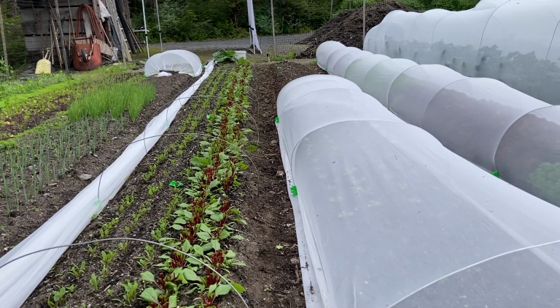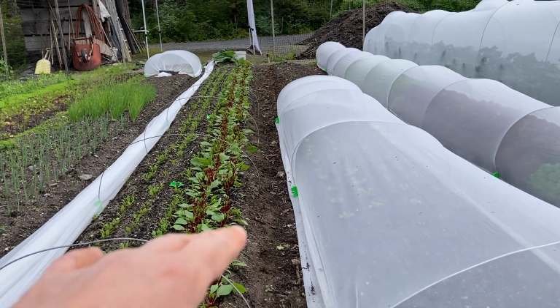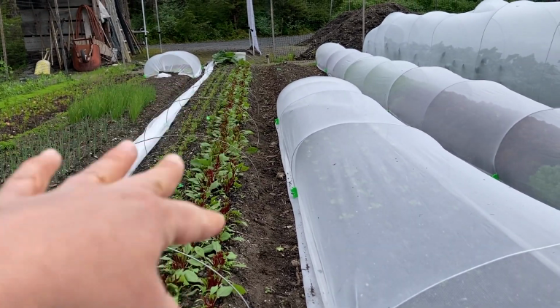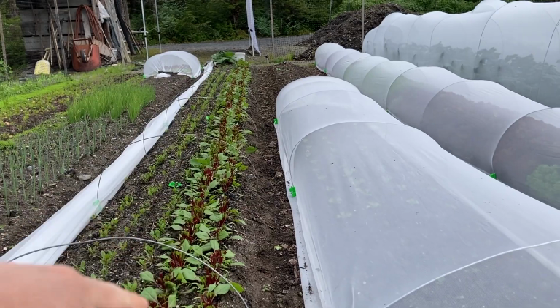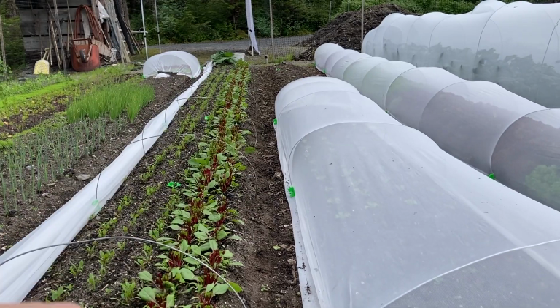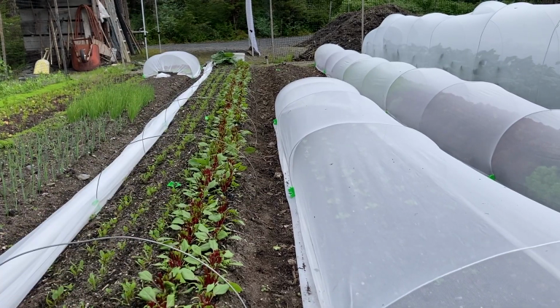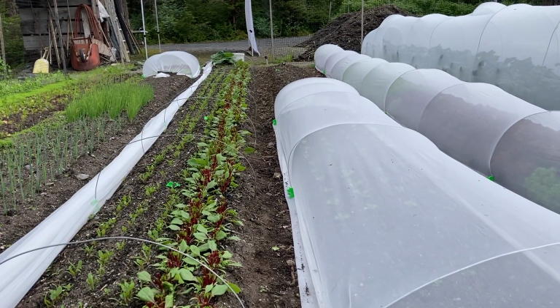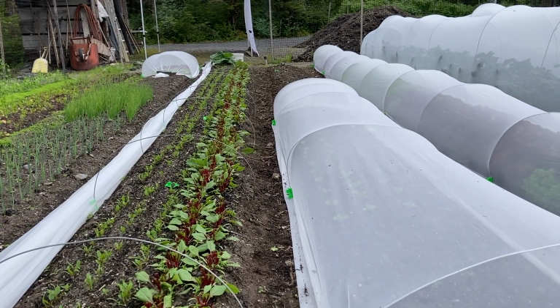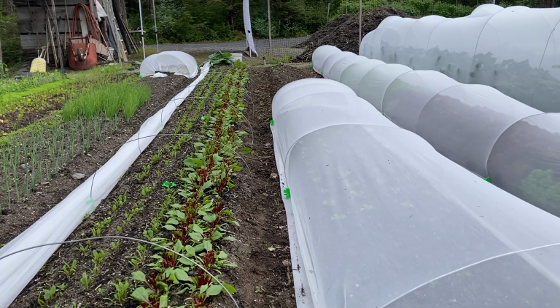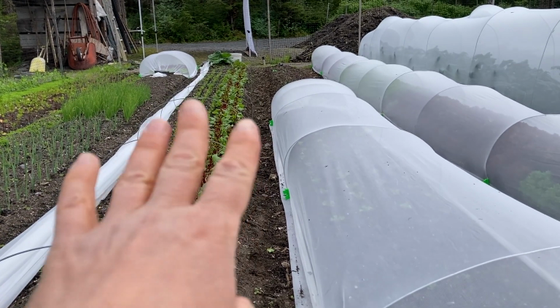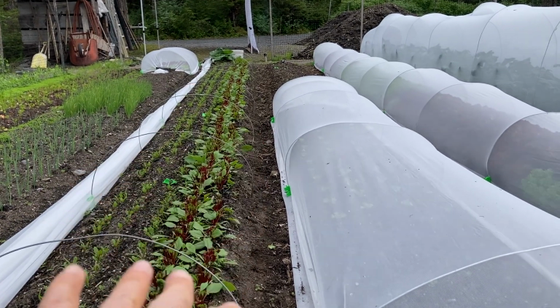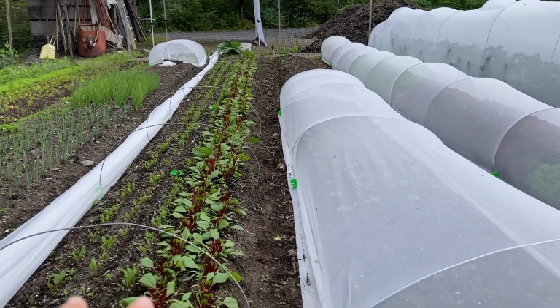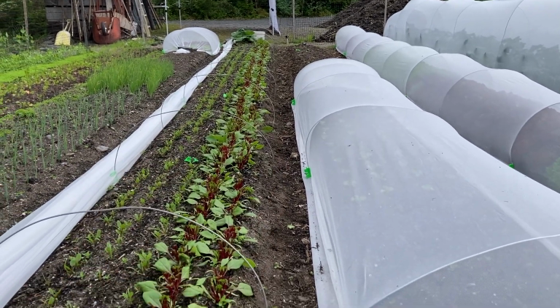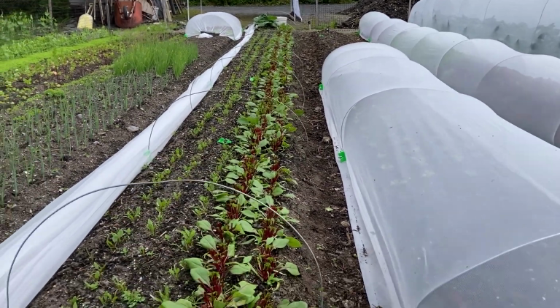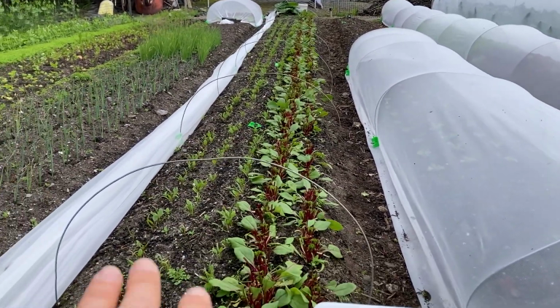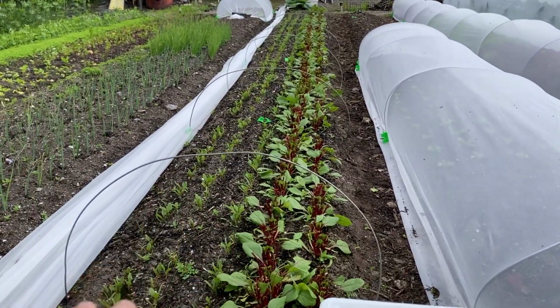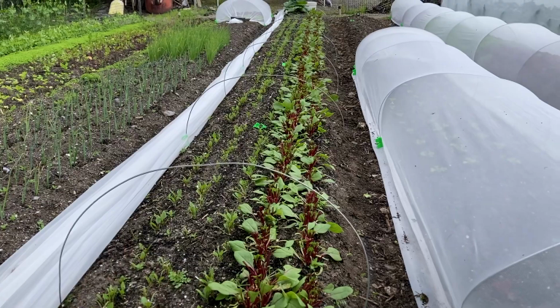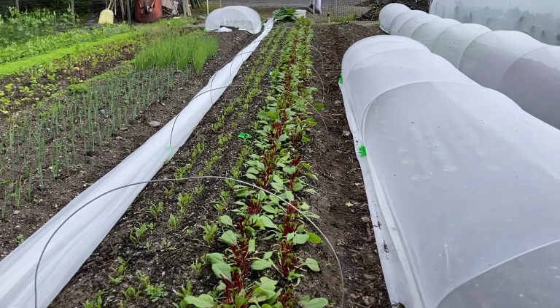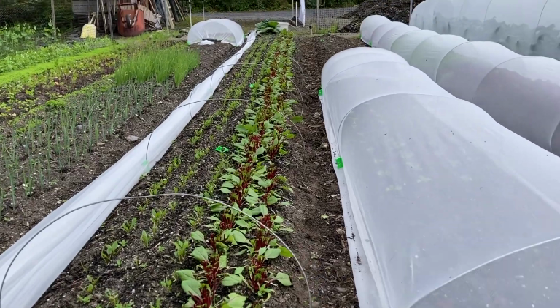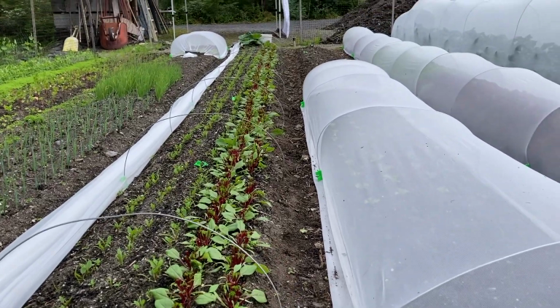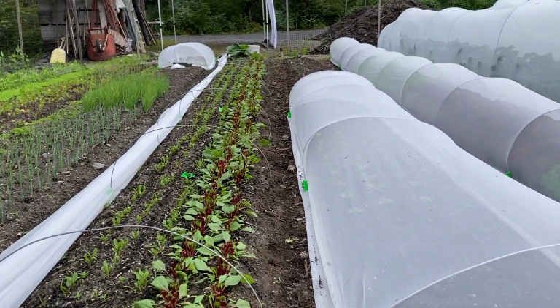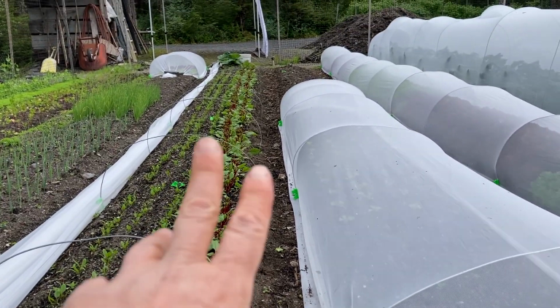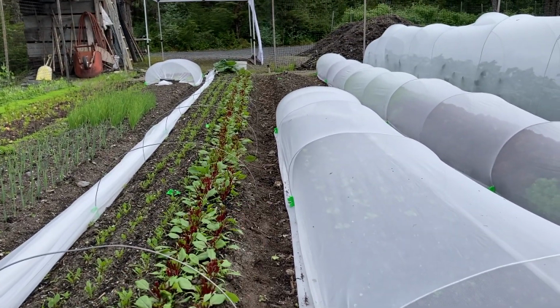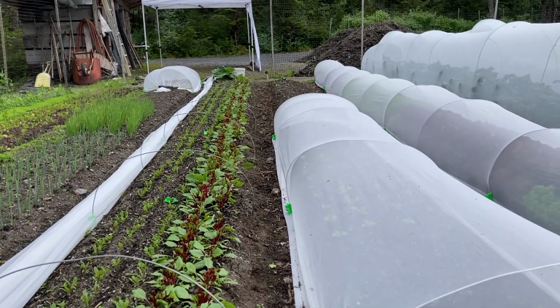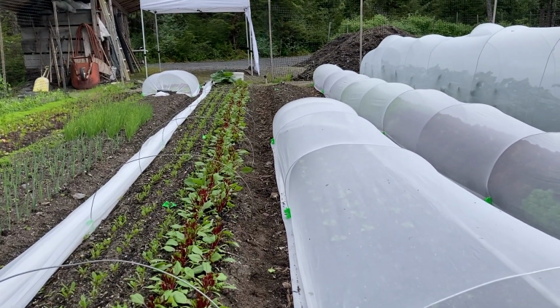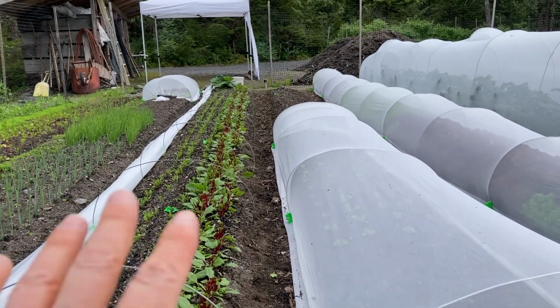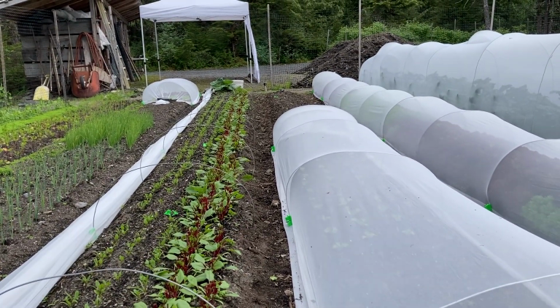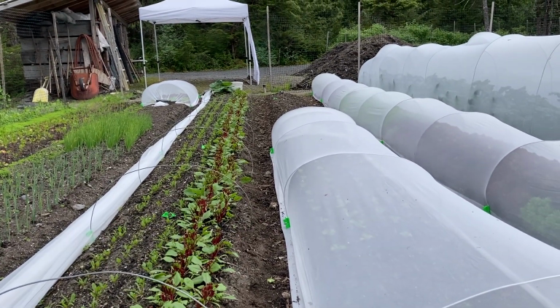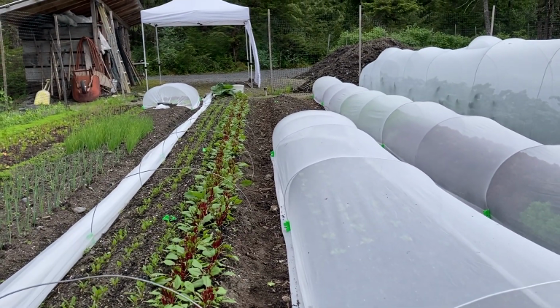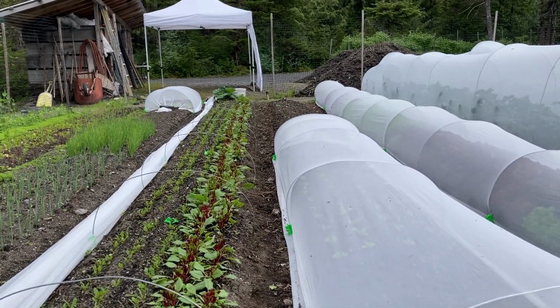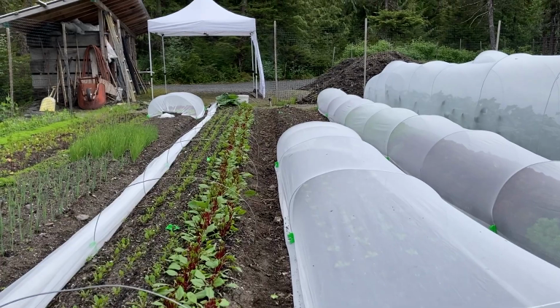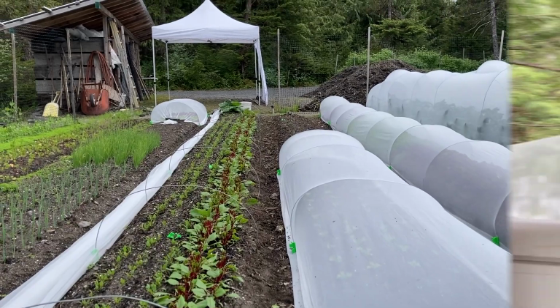This is going to be lettuce next anyway, so I don't even know if I have enough time. I've got three rows of spinach over here, so yanking it out, yanking out the weeds, hoeing everything, and putting the row cover back on.